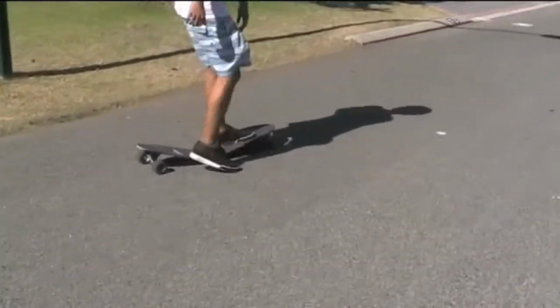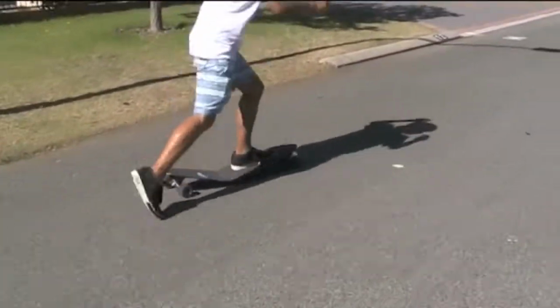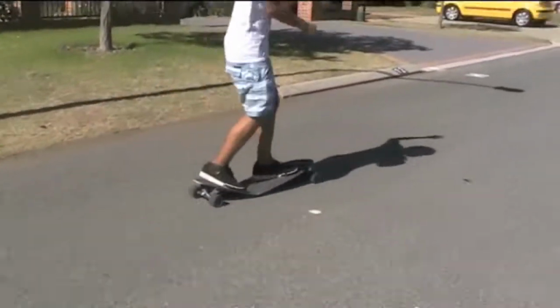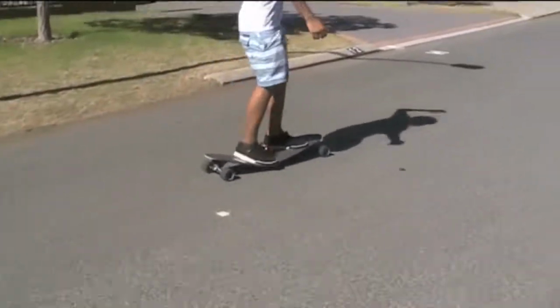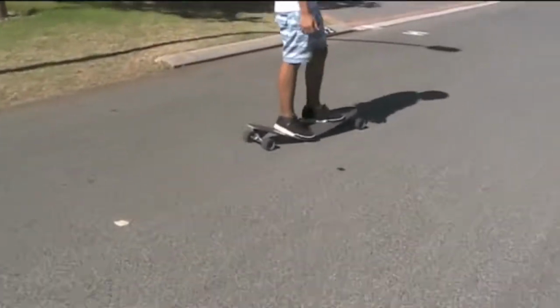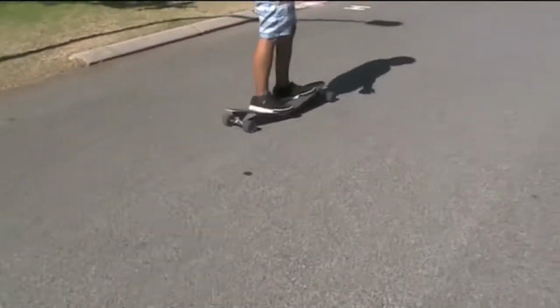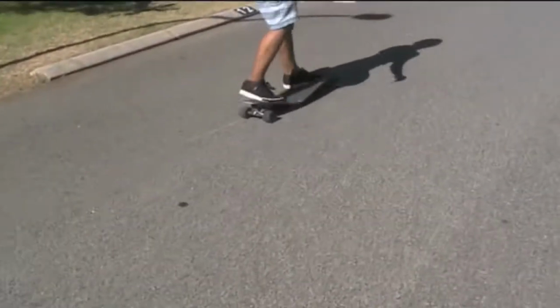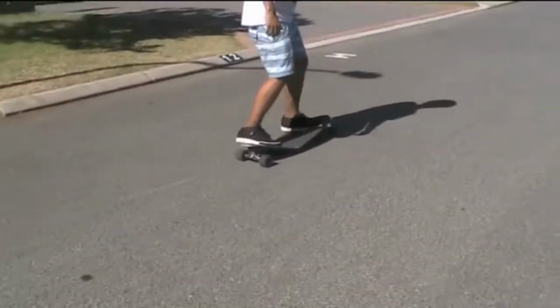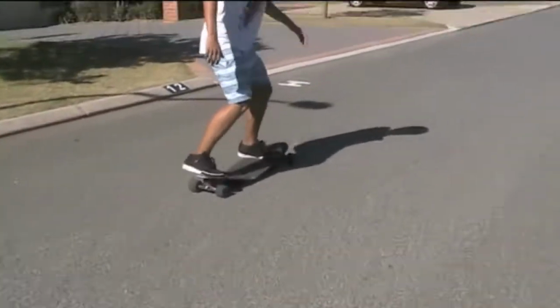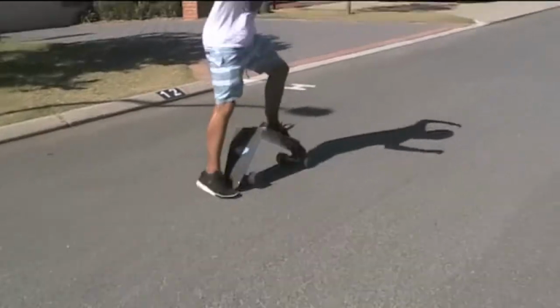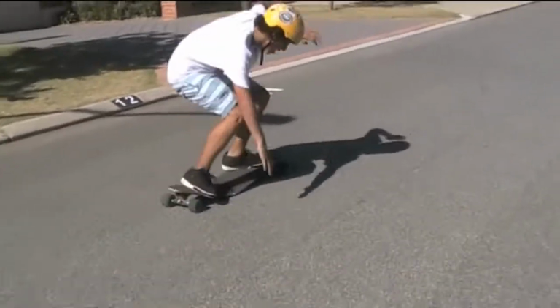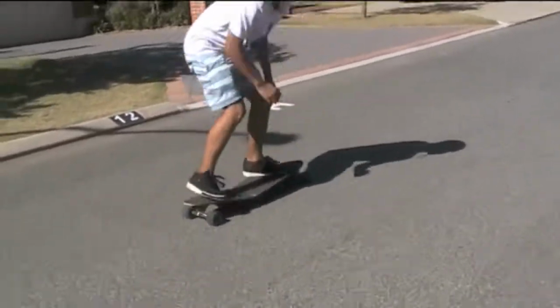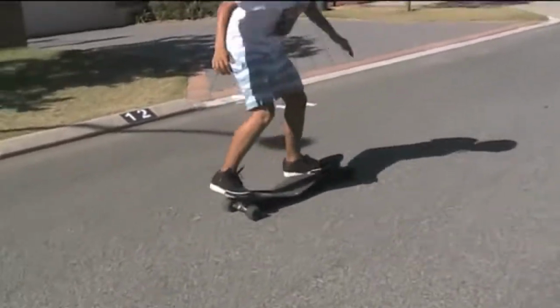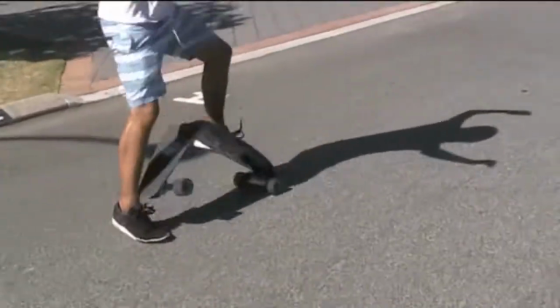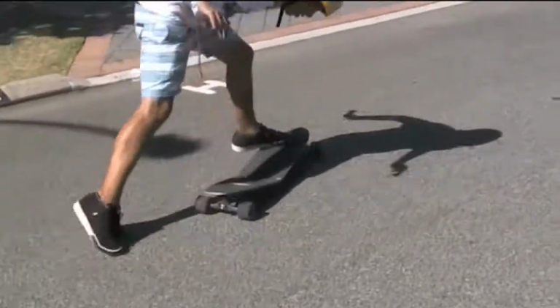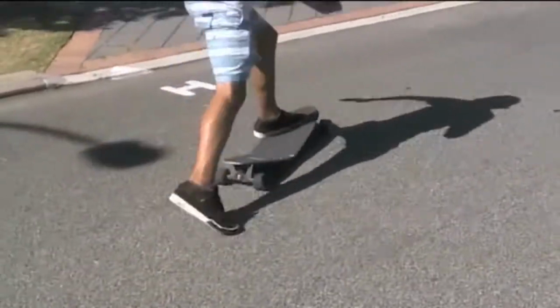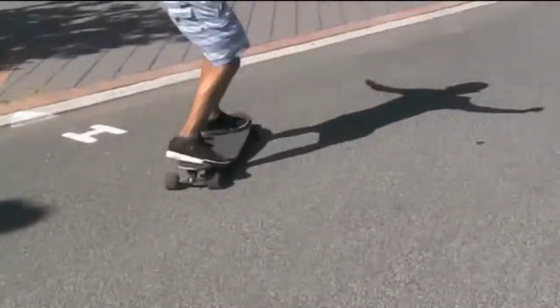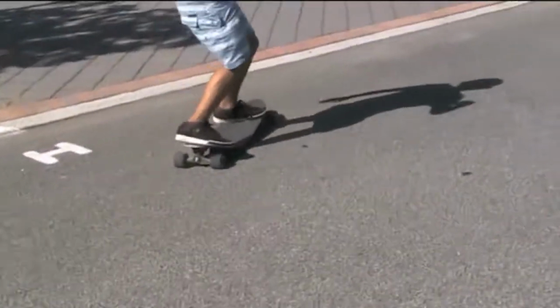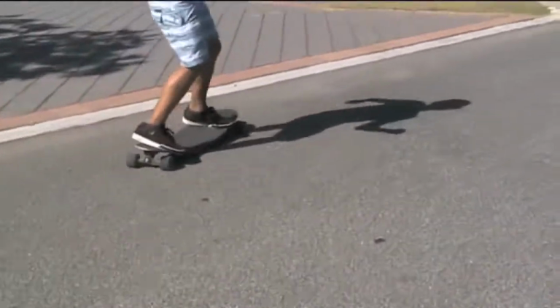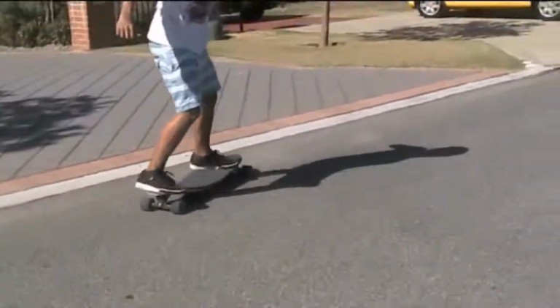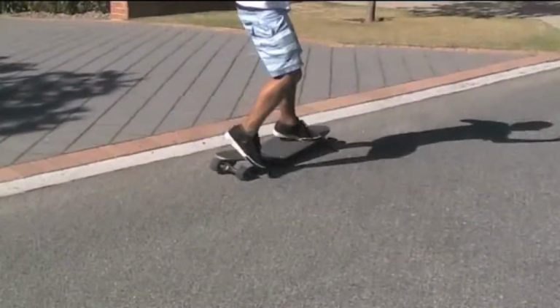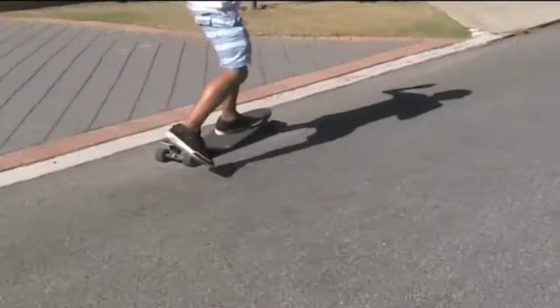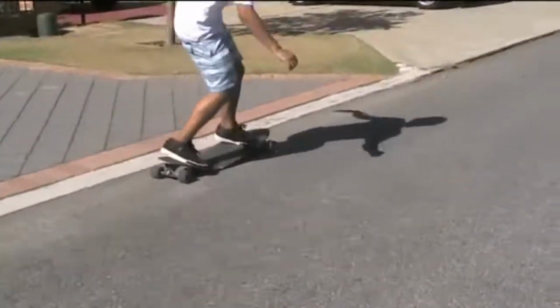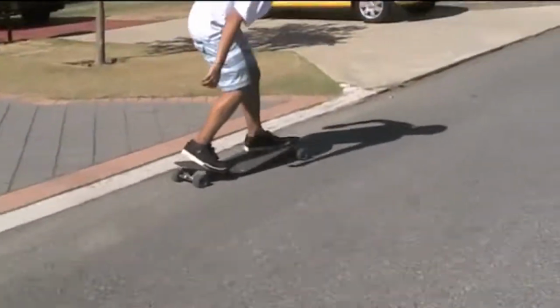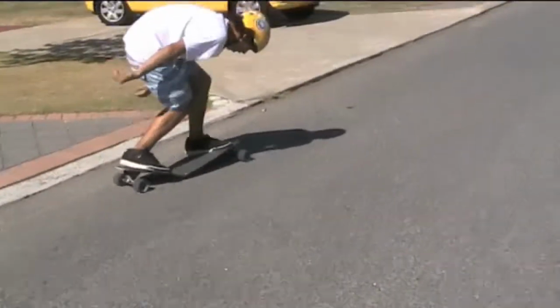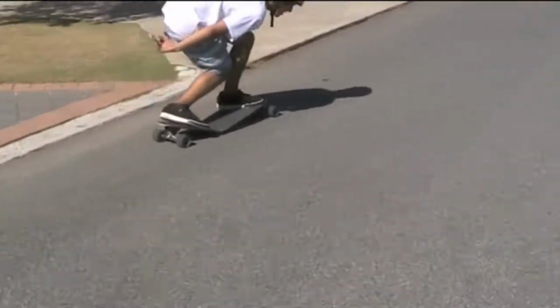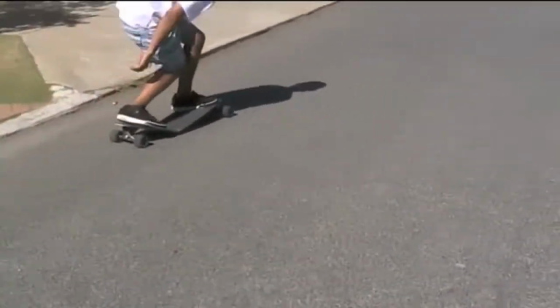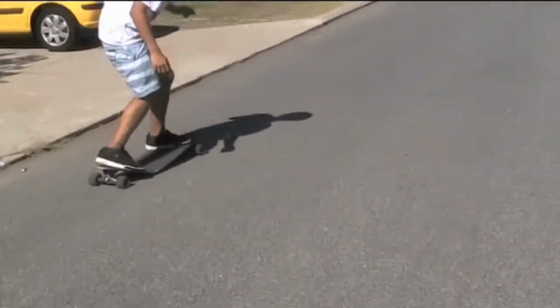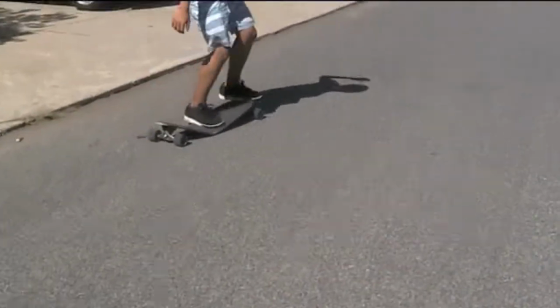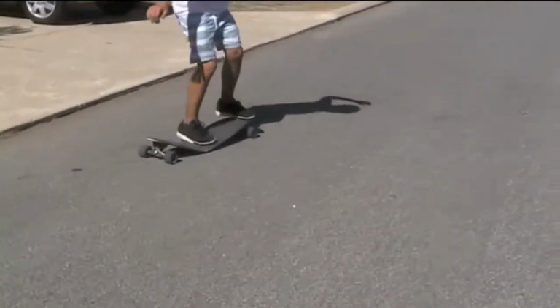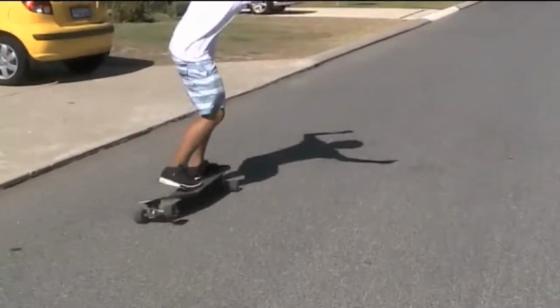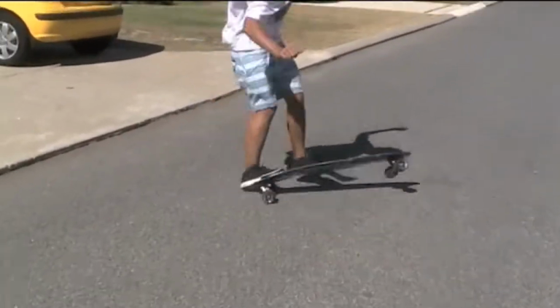It's got its brake — you can brake with it. Whoa! Nice trick! Only a little bit of bombing going on here. Going for a nice shove it.